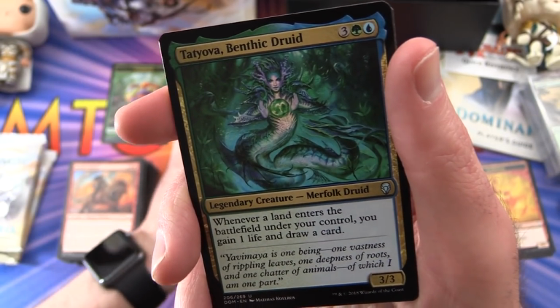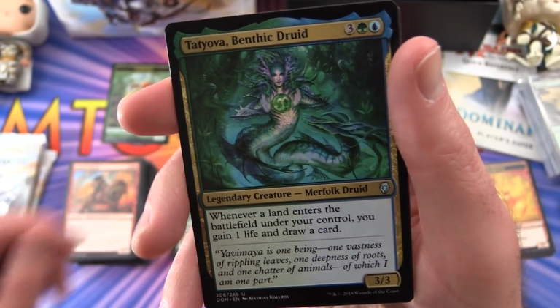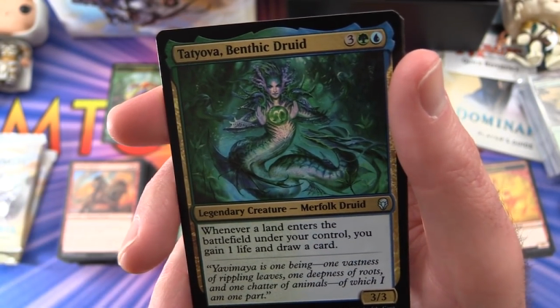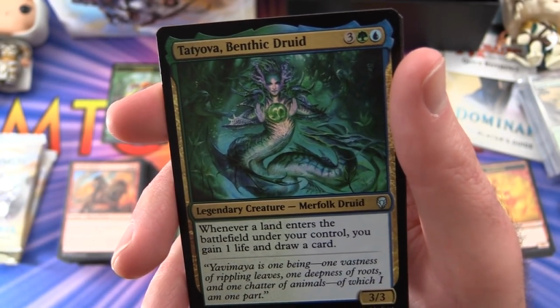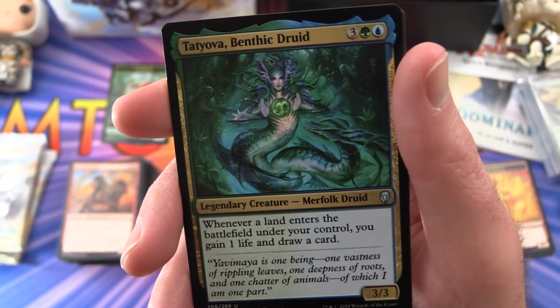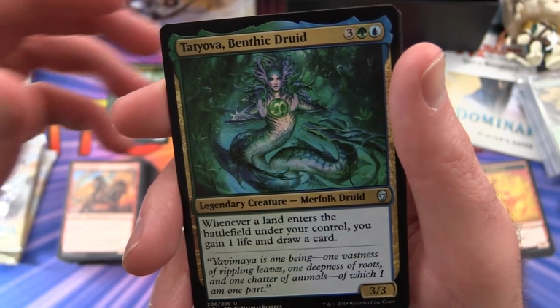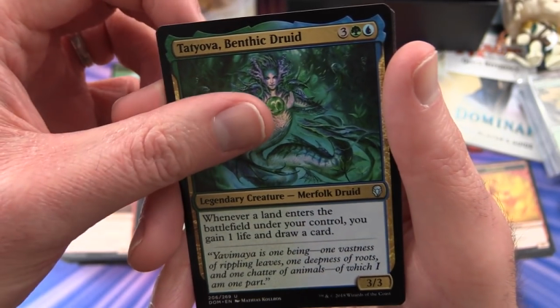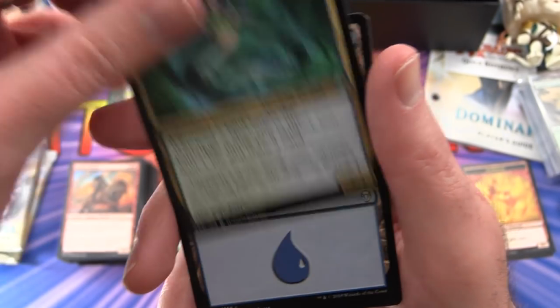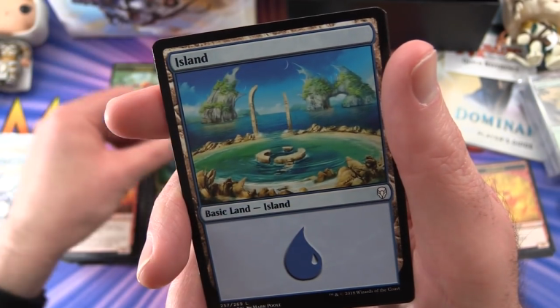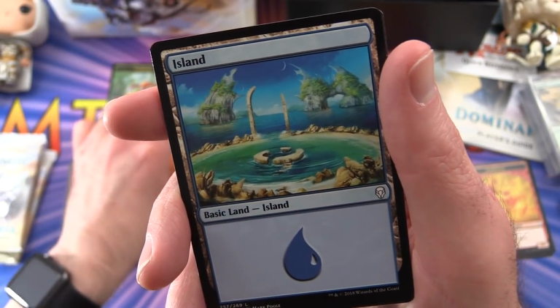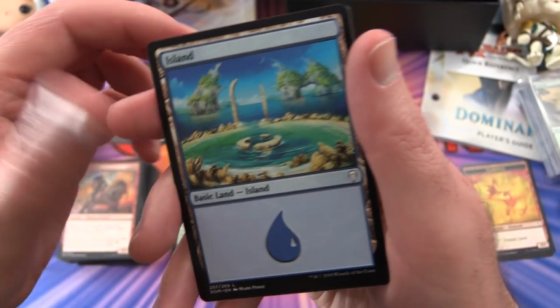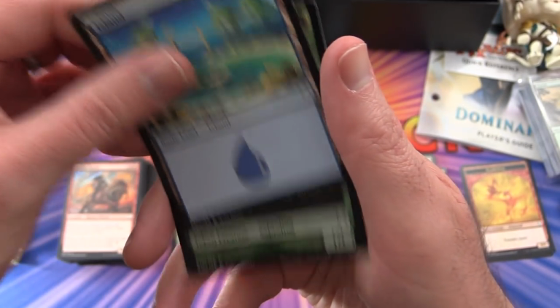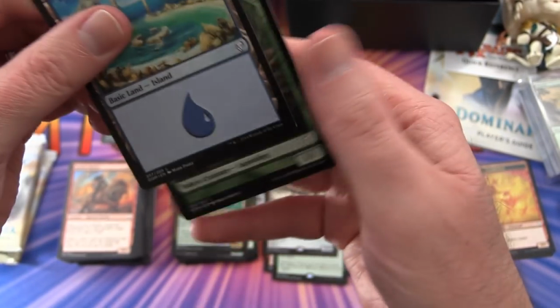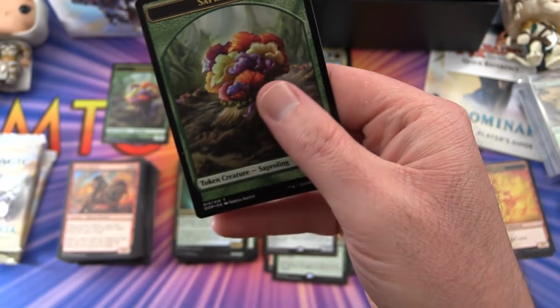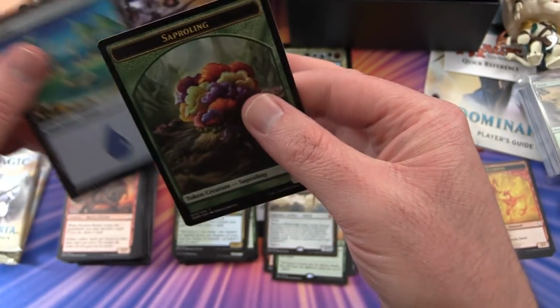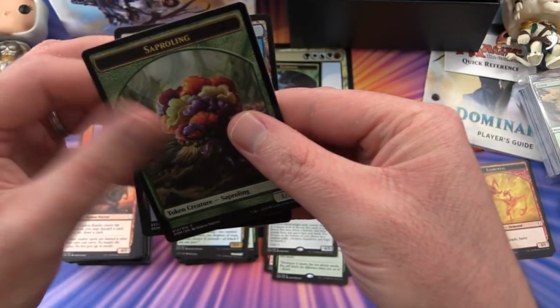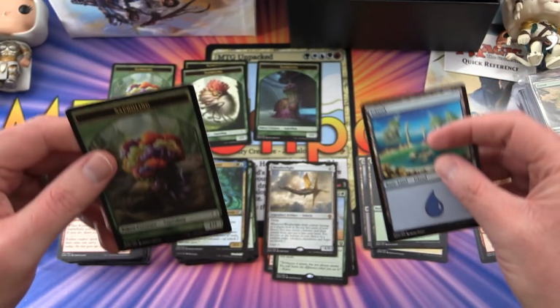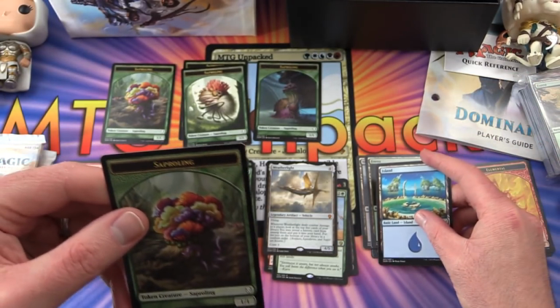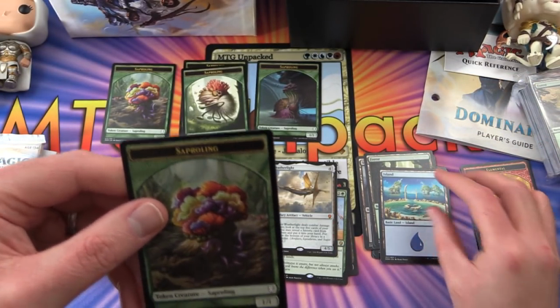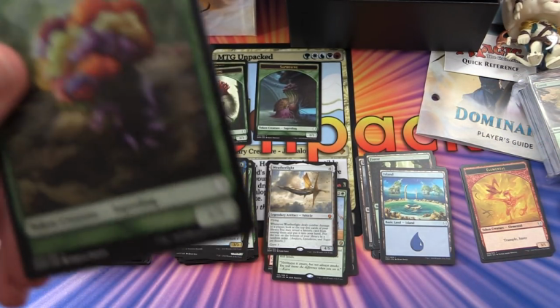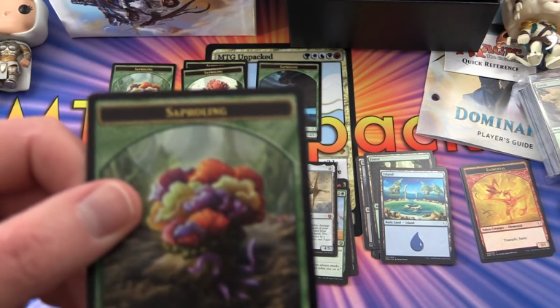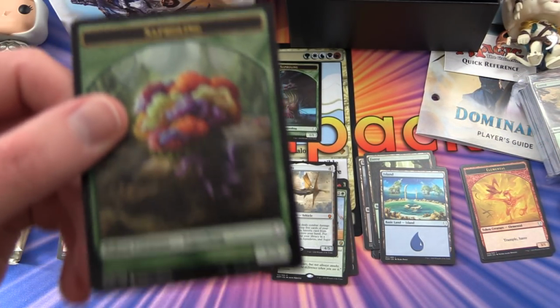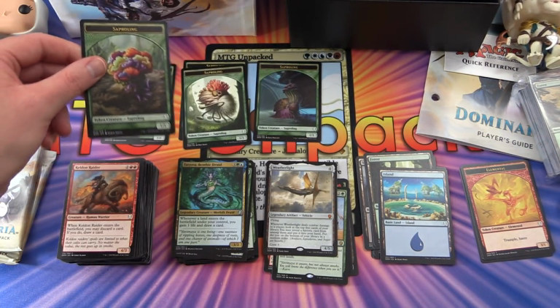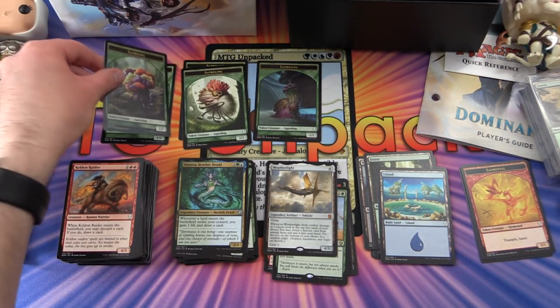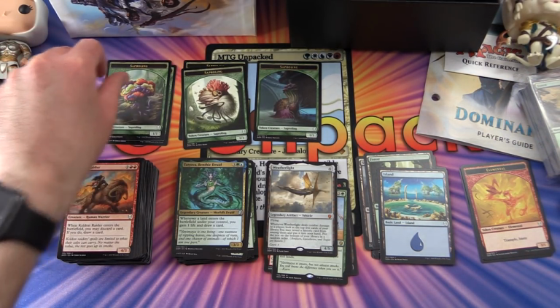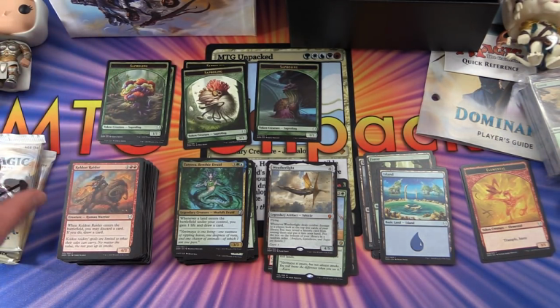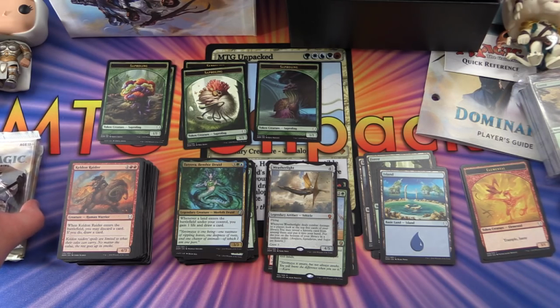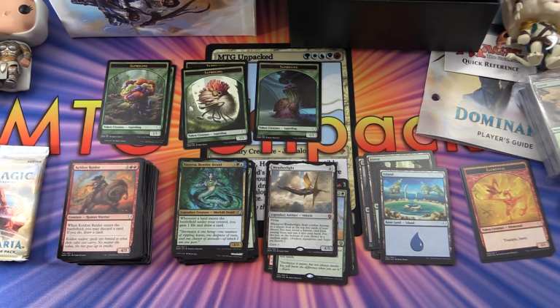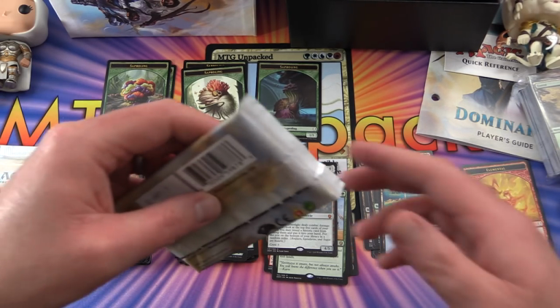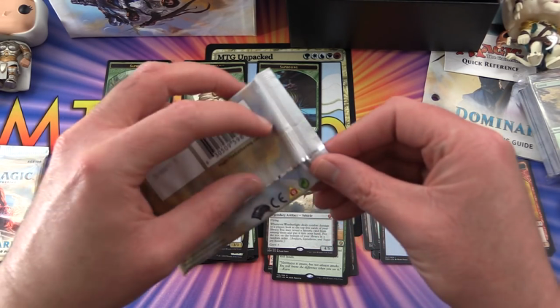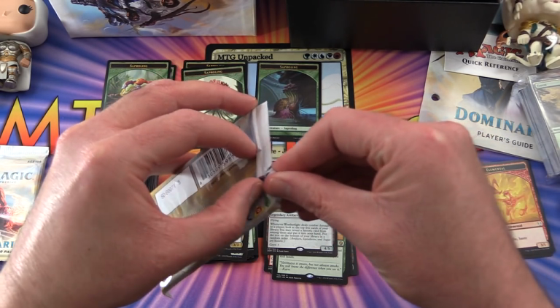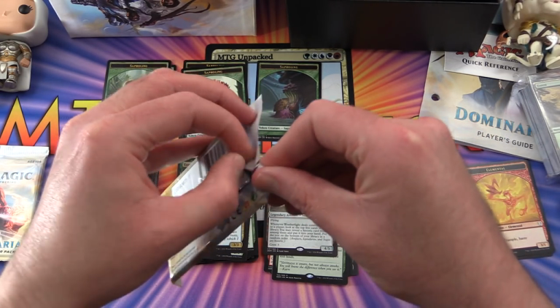Tatyova Benthic Druid is our legendary with an island, and we get one of these flower-looking Saproling tokens. Down to the last two packs.